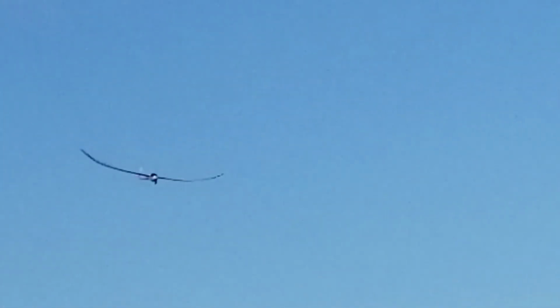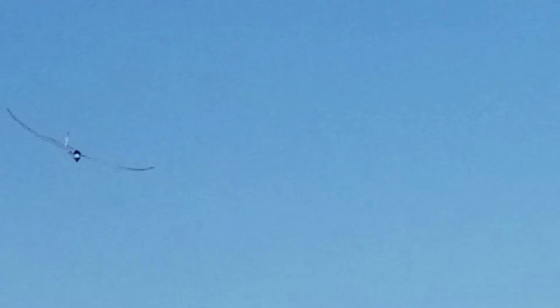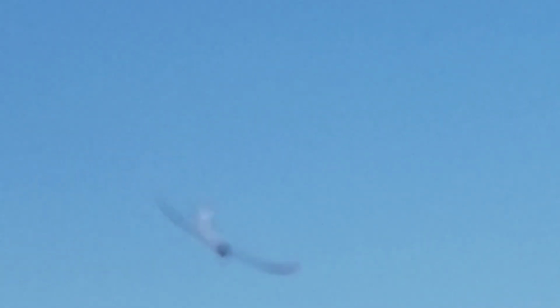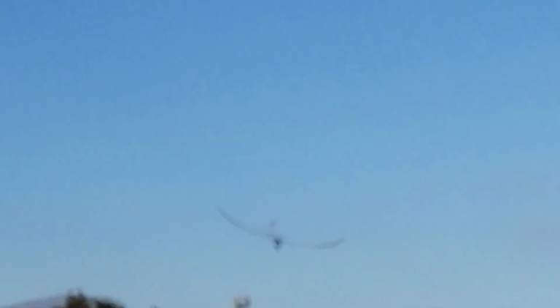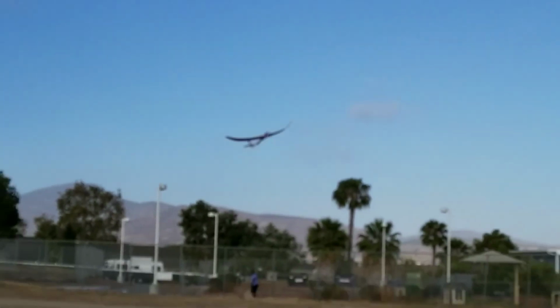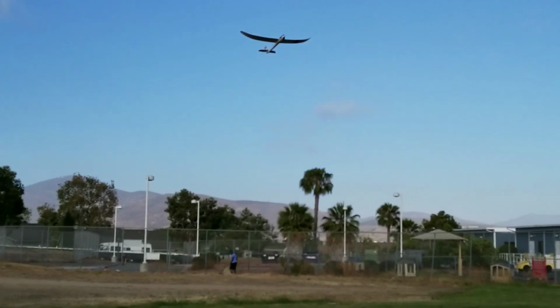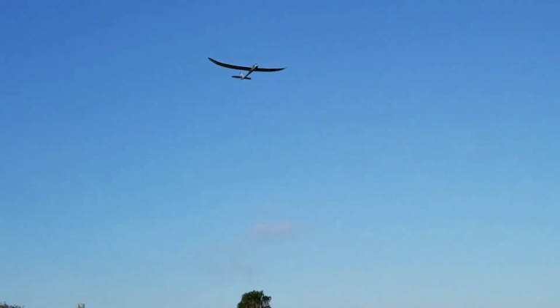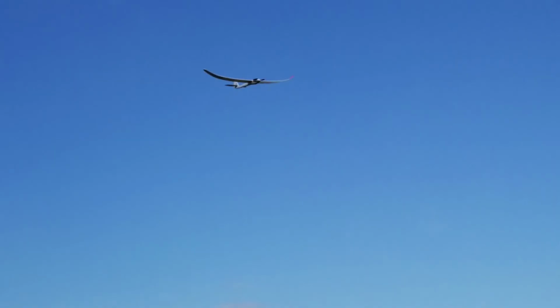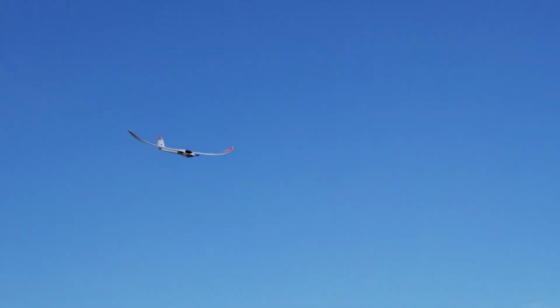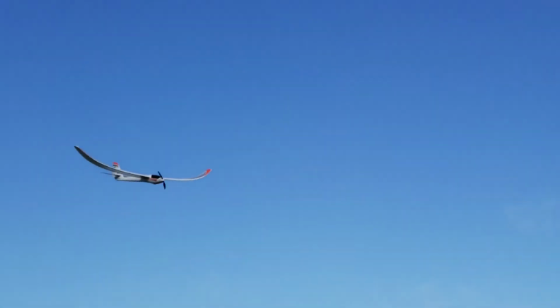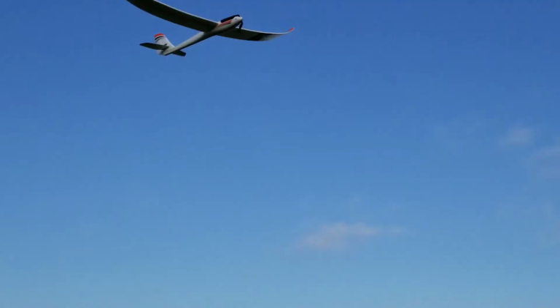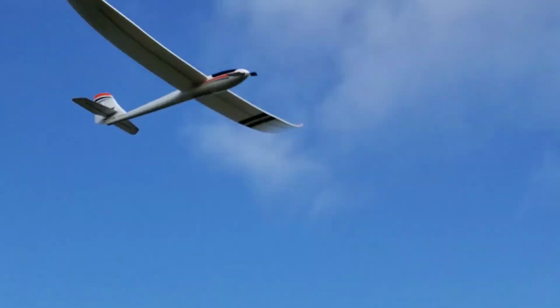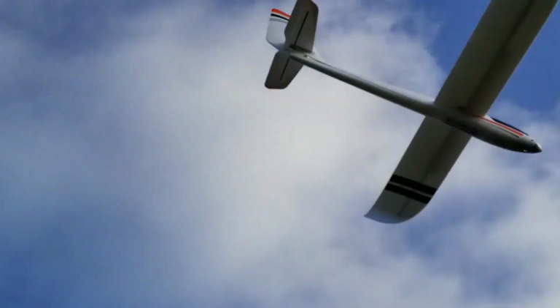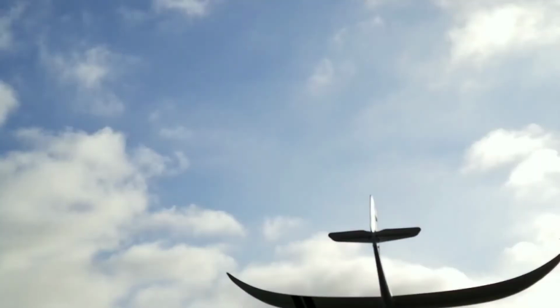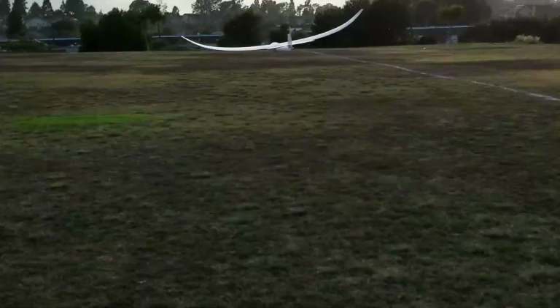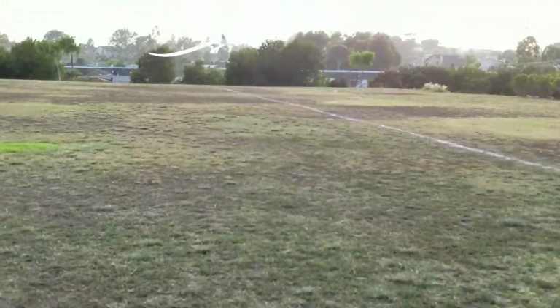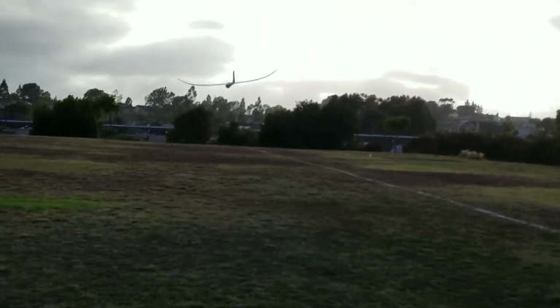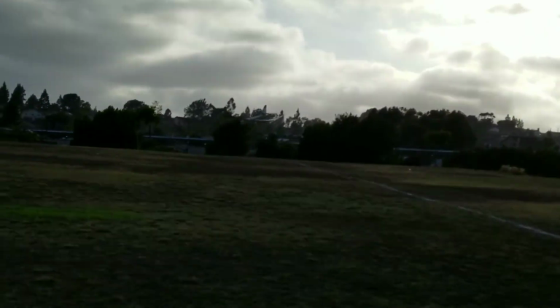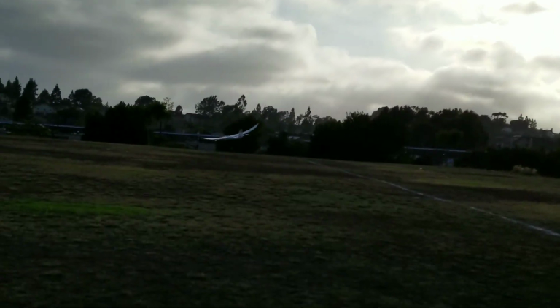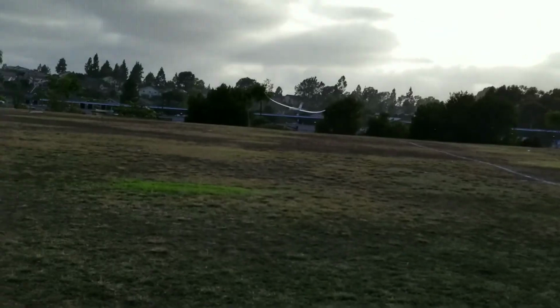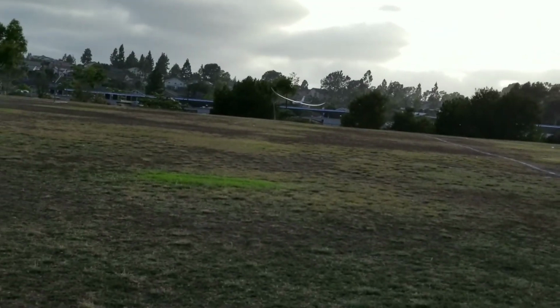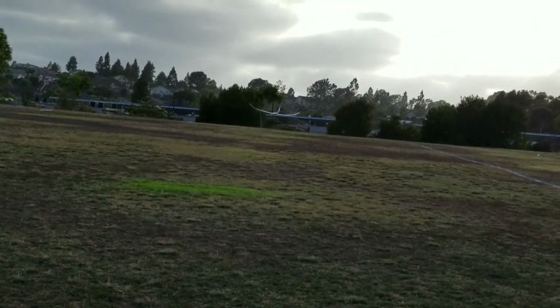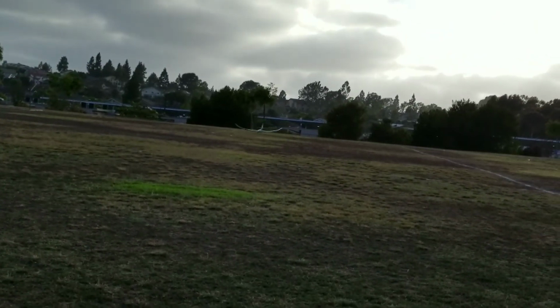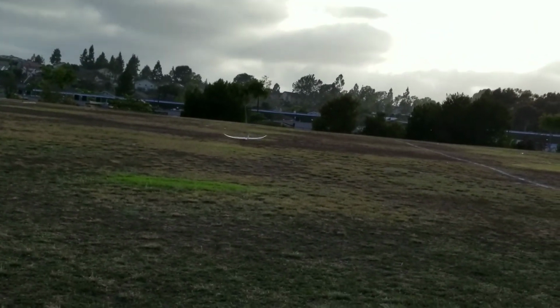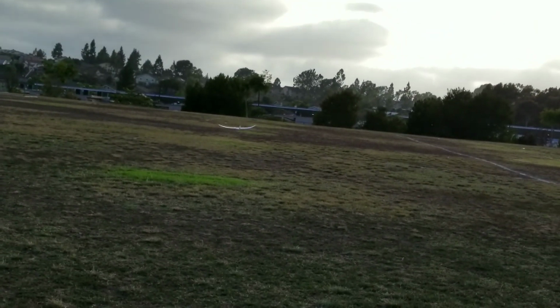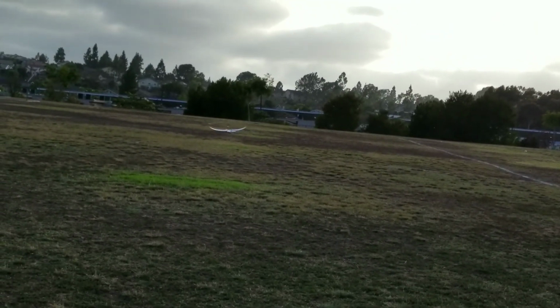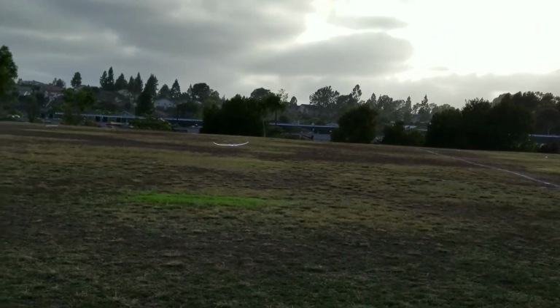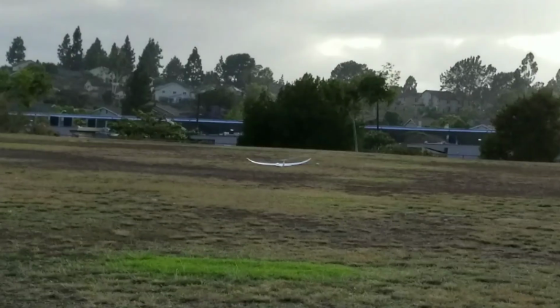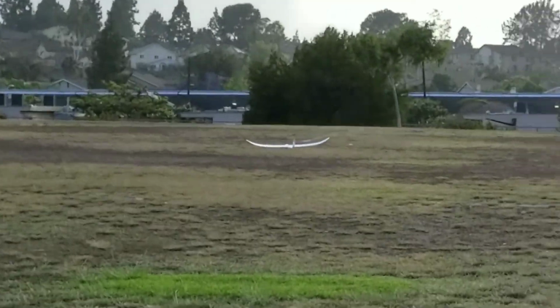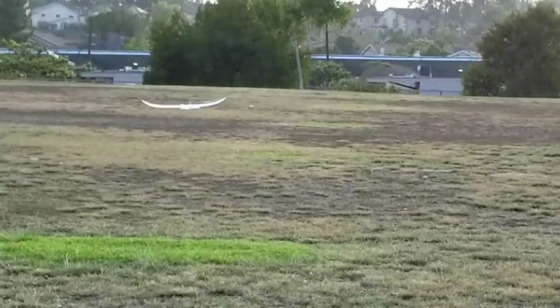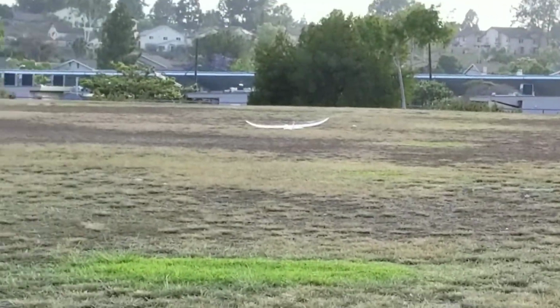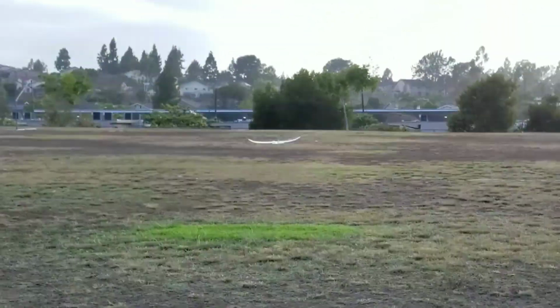There we go. Oh, shoot! Come on, land, baby! Land! We'll land over there. Alright. Shoot. Dancing. Drive. Are we still recording? Yeah. Okay, we'll watch our stuff.